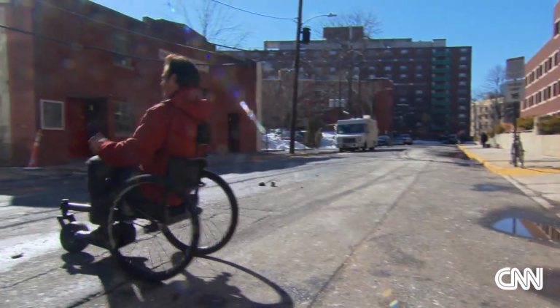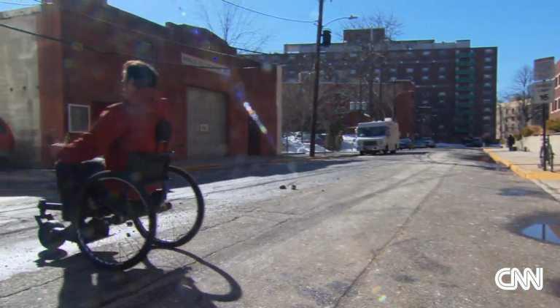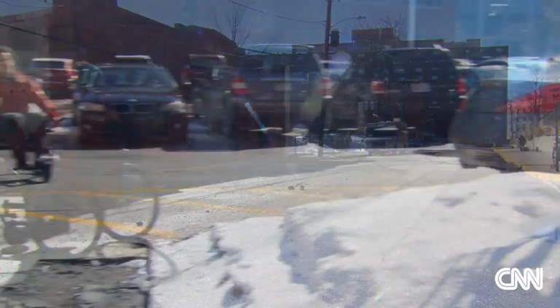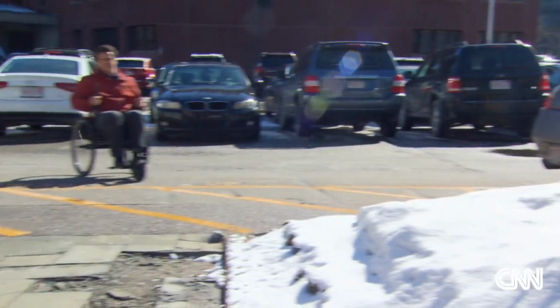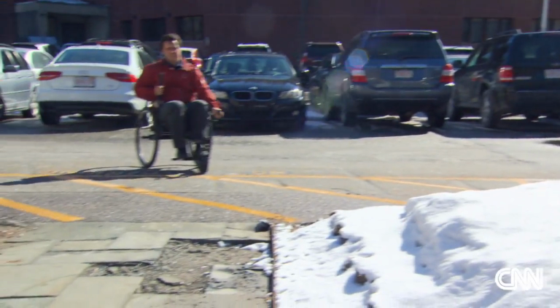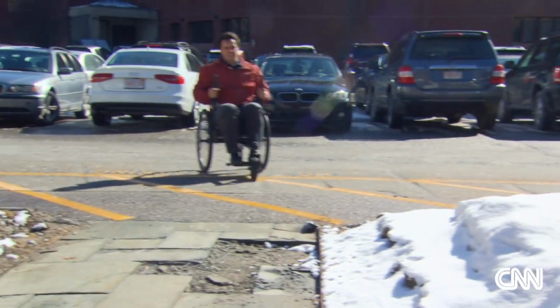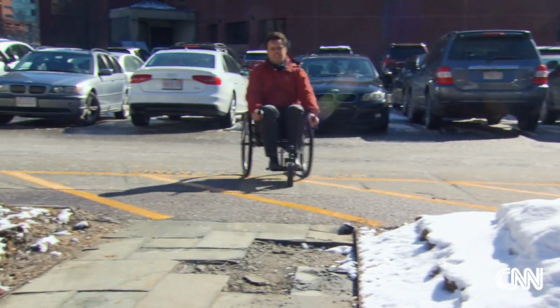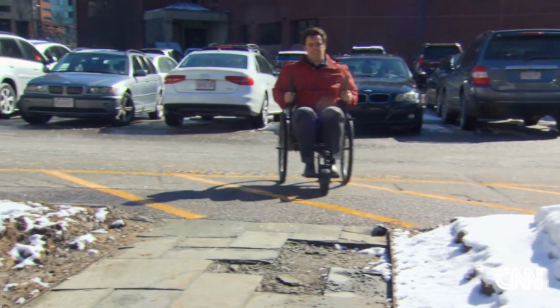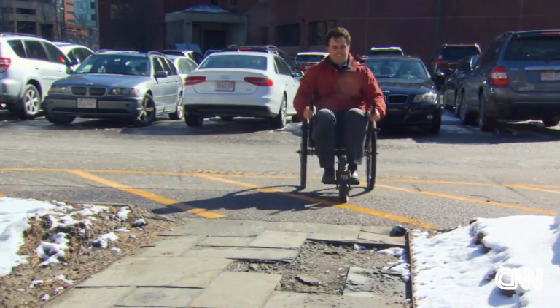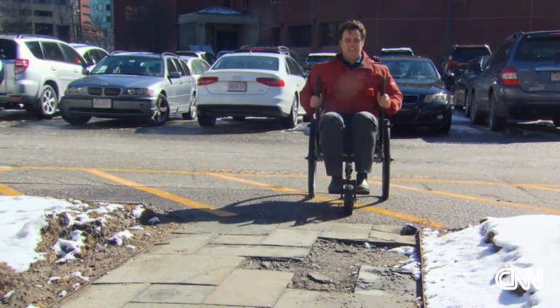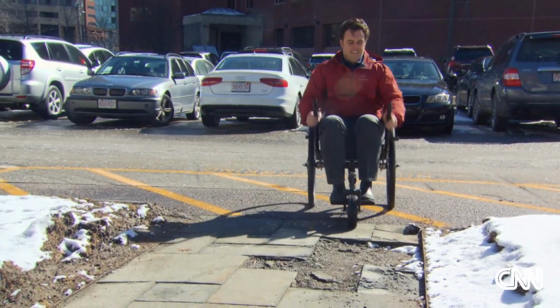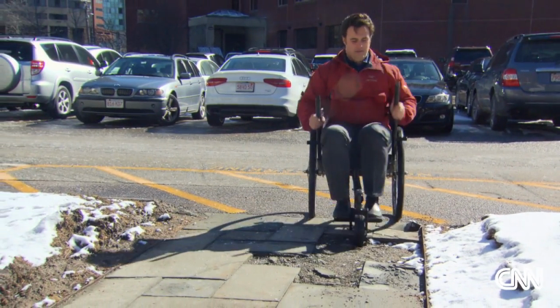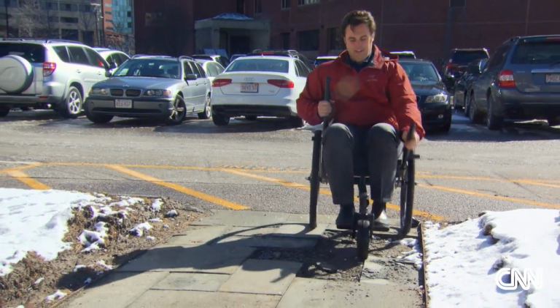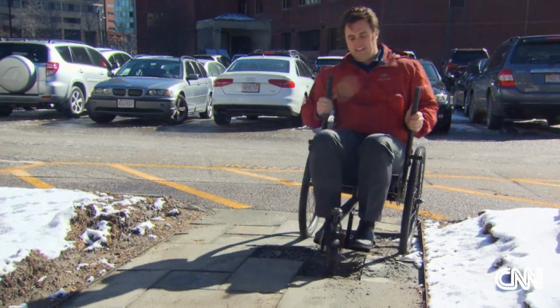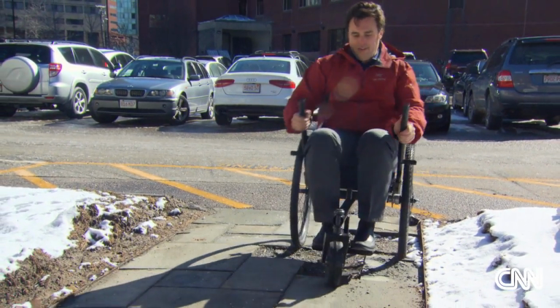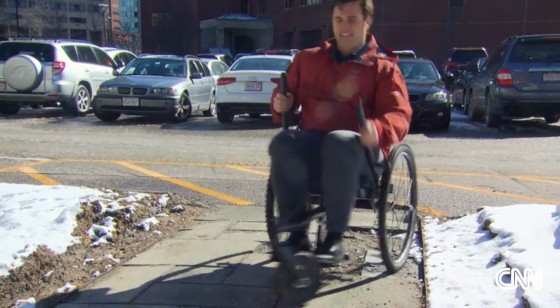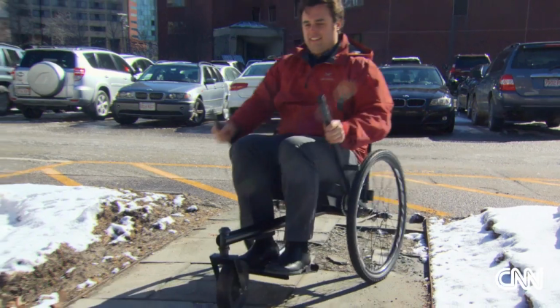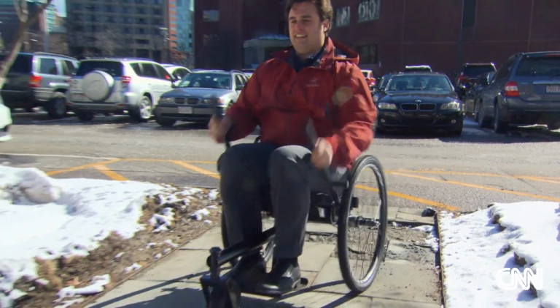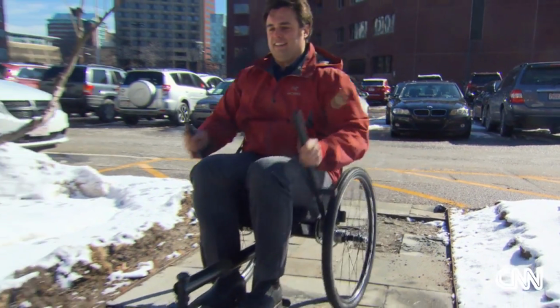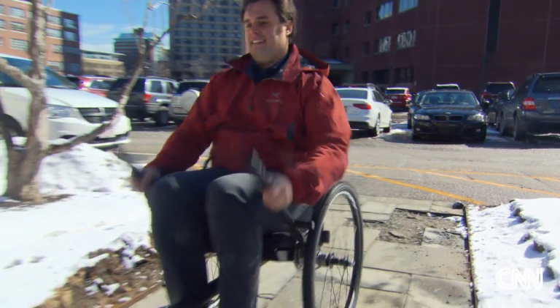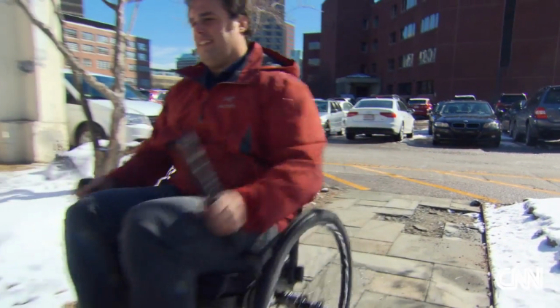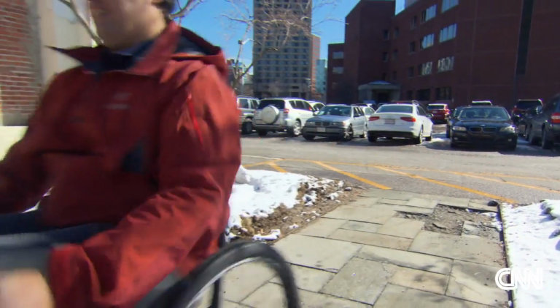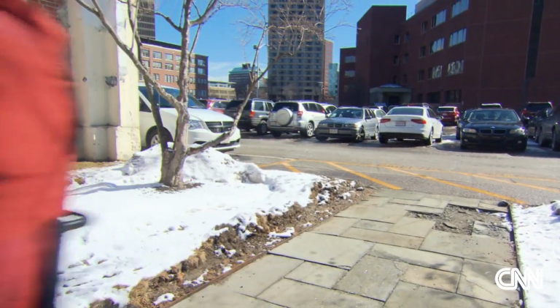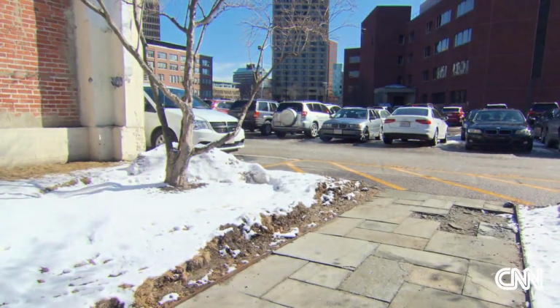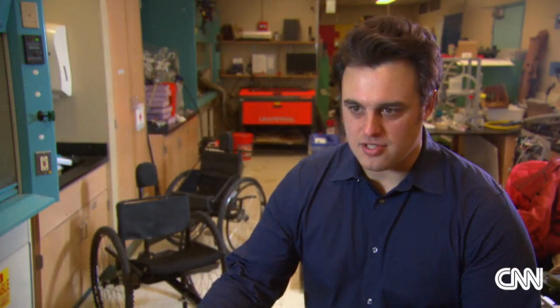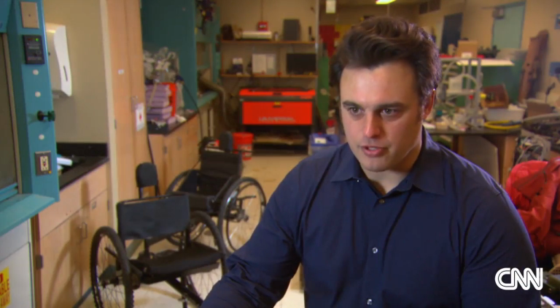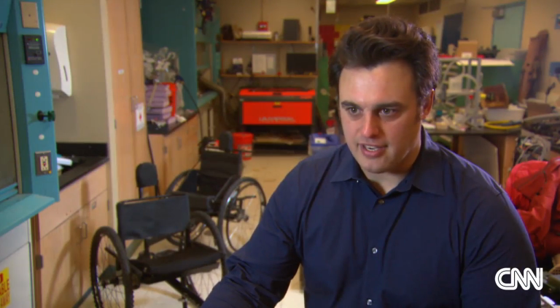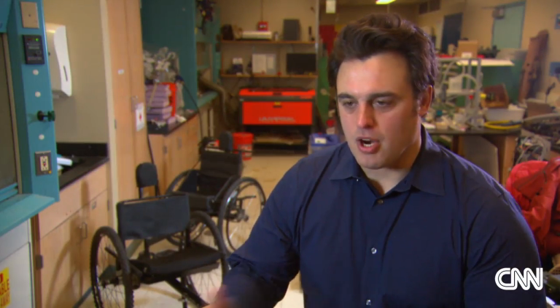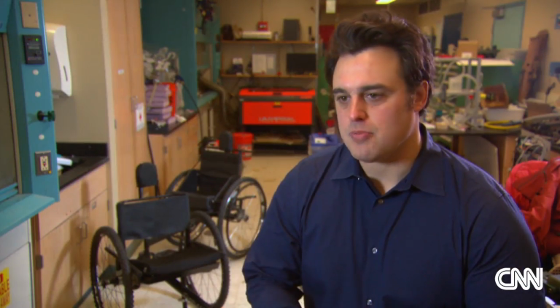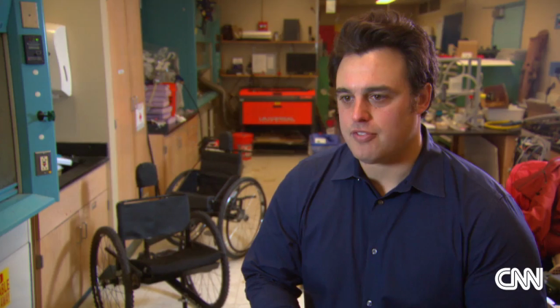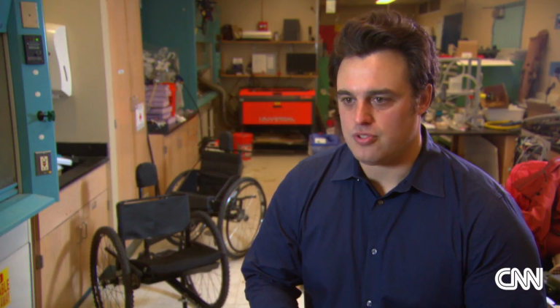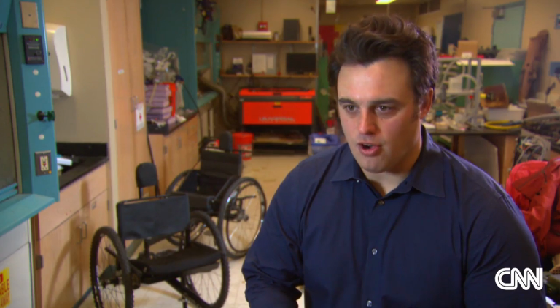He noticed that people with disabilities there had an especially hard time getting around. If you live out in a village, there was no single product that would enable you to travel long distances on rough terrain, but also be small enough to use in the home.